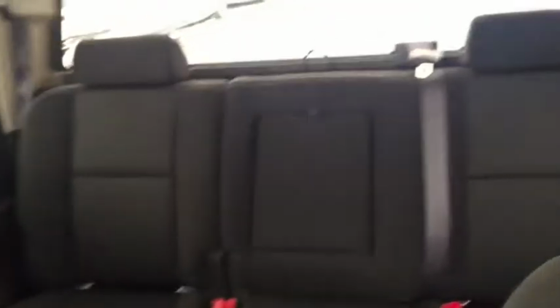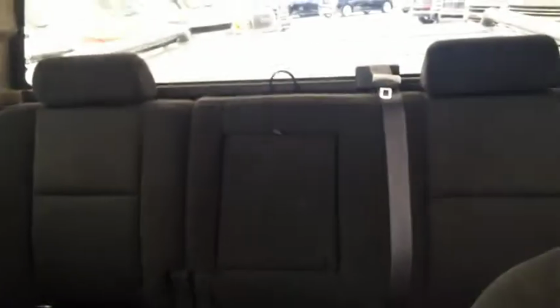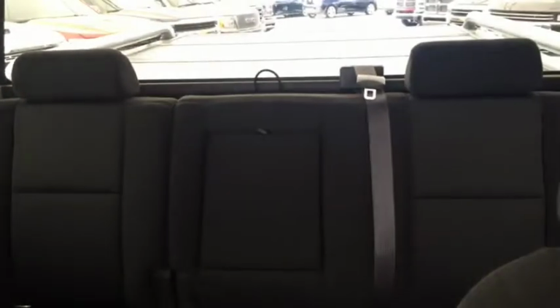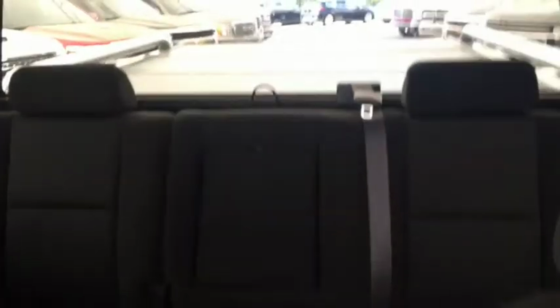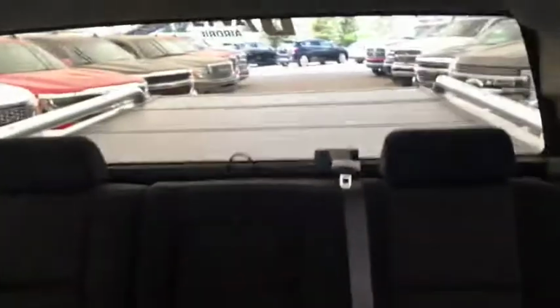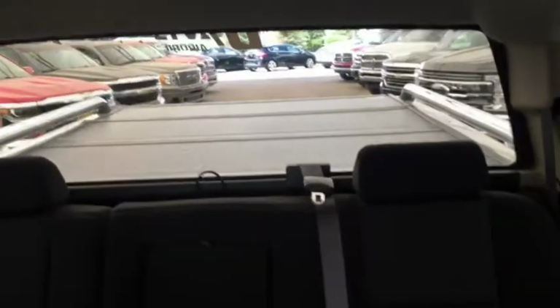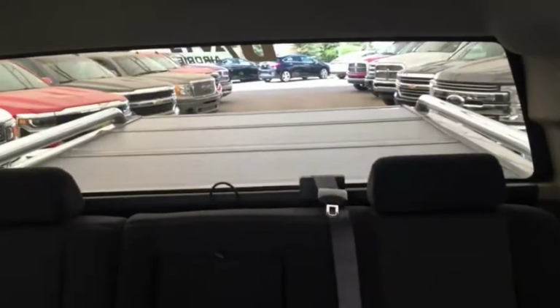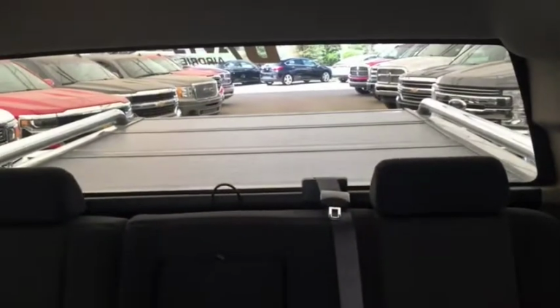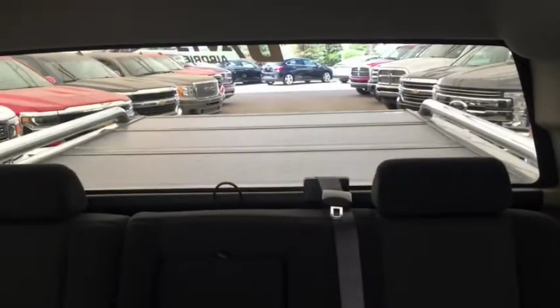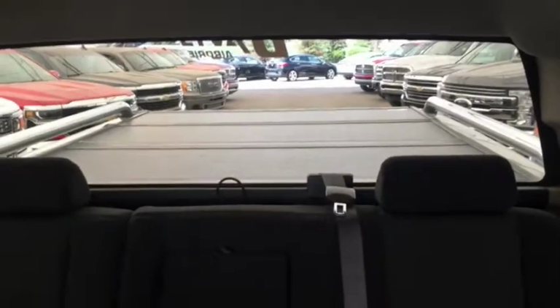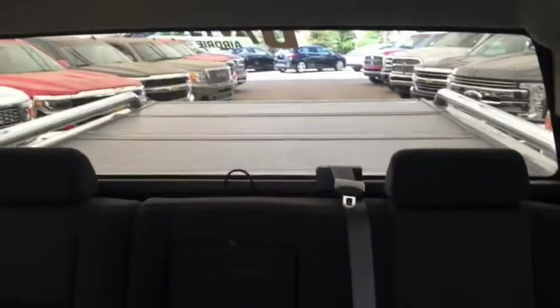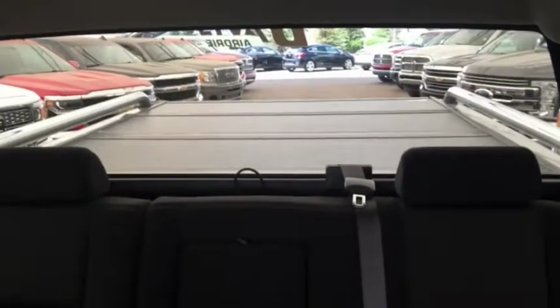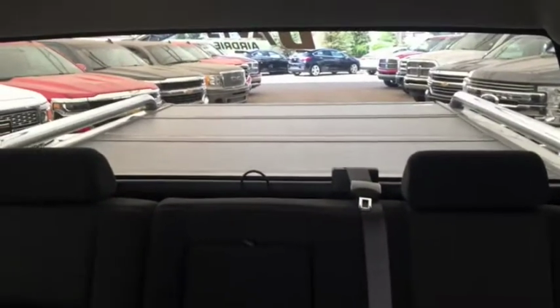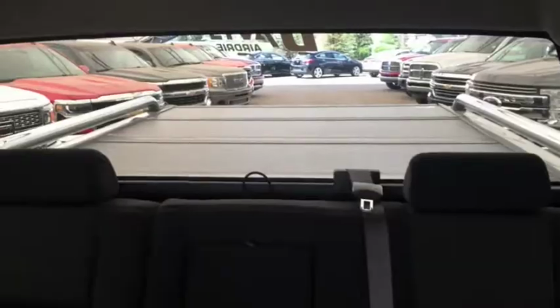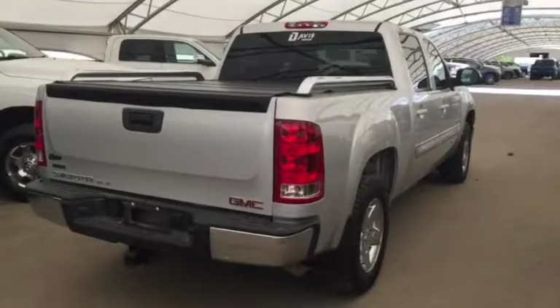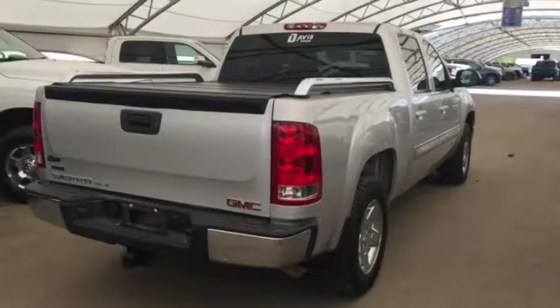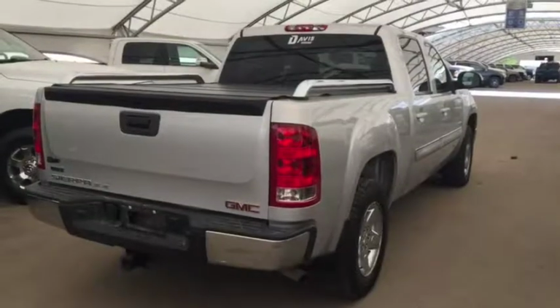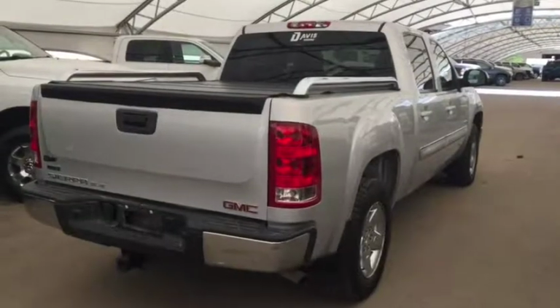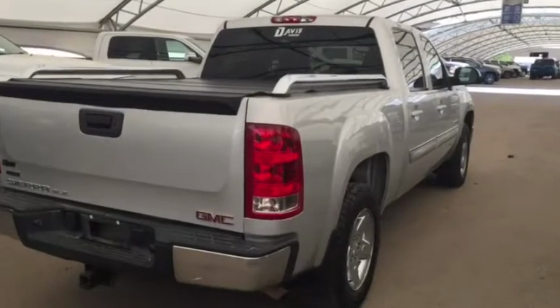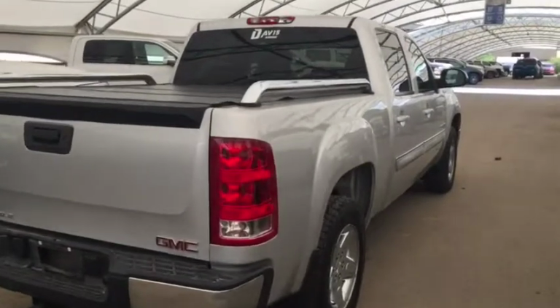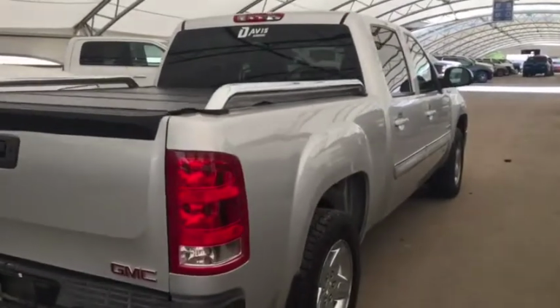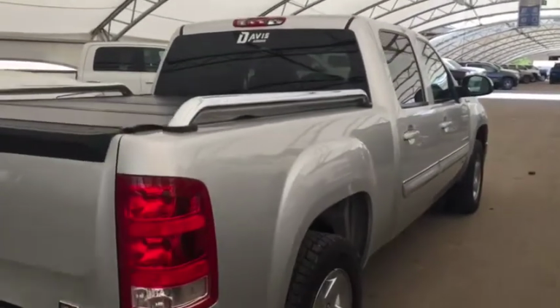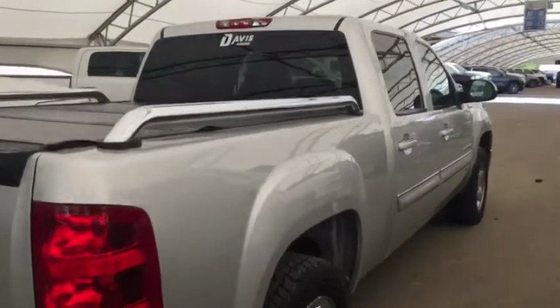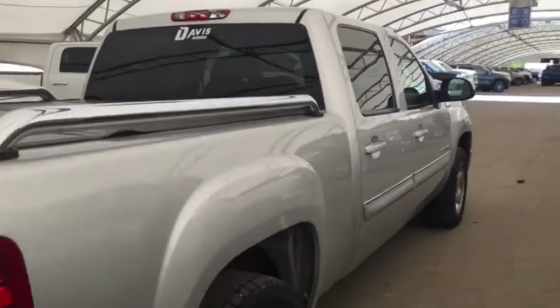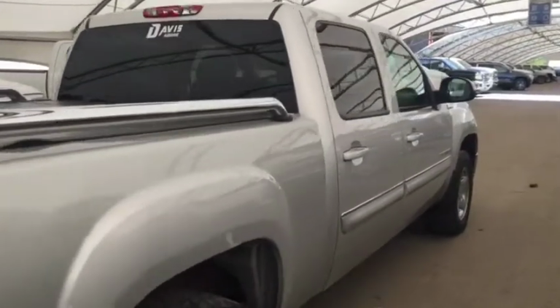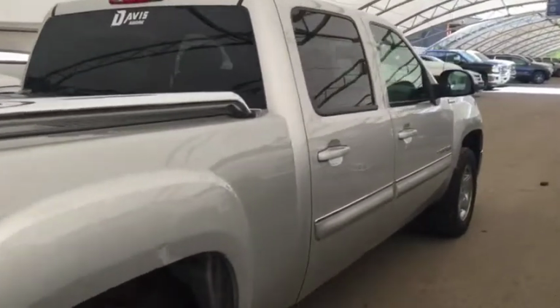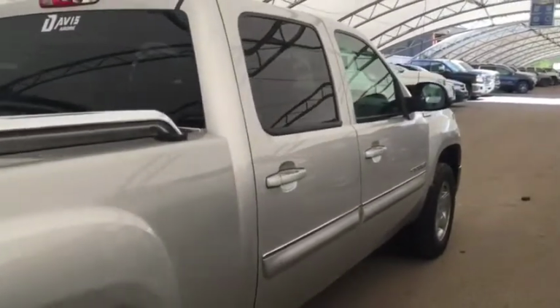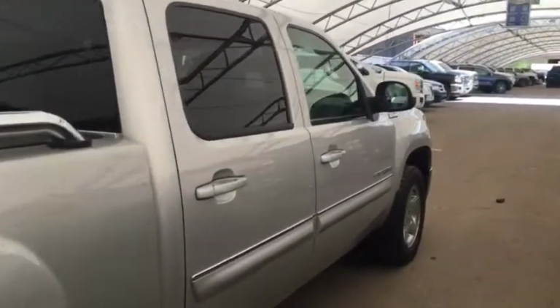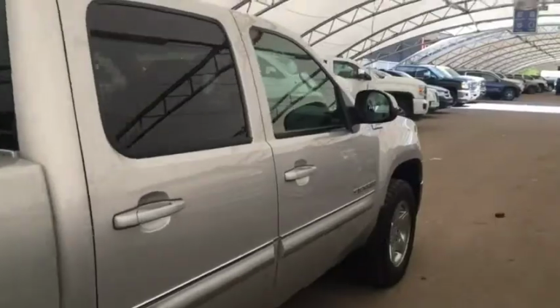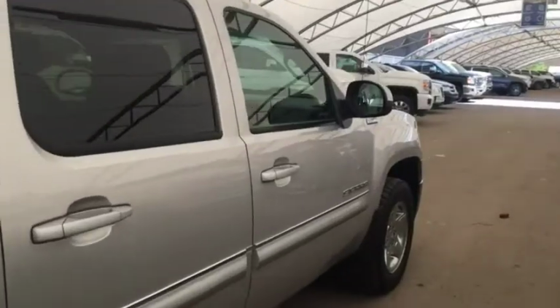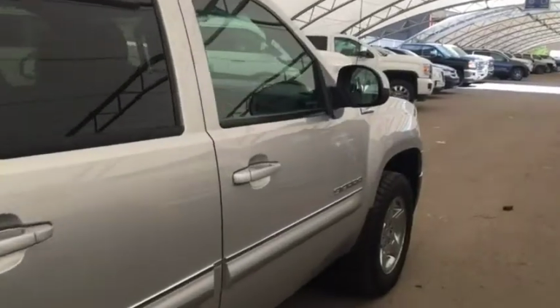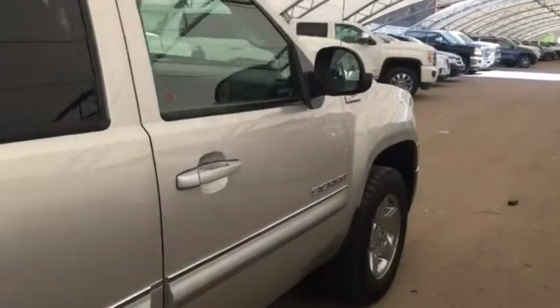Comfortable seating for five, tonneau cover, bed rails, and much more. So don't miss out — hurry in or give us a call today at Davia Chevrolet to book your test drive.